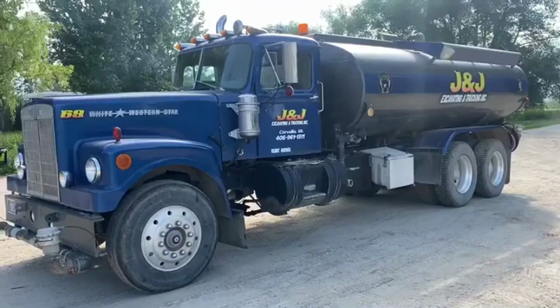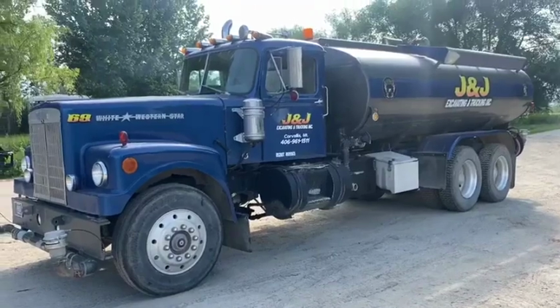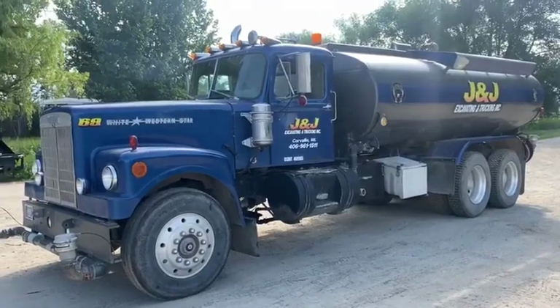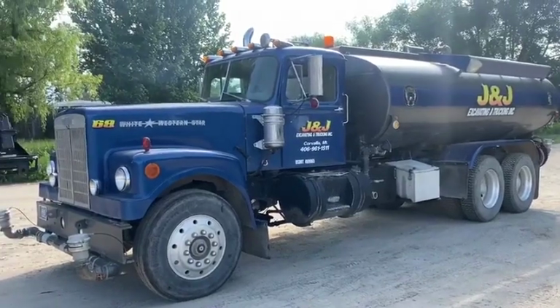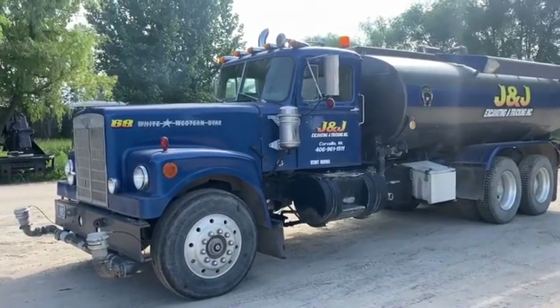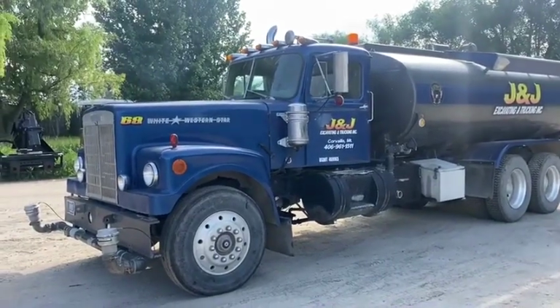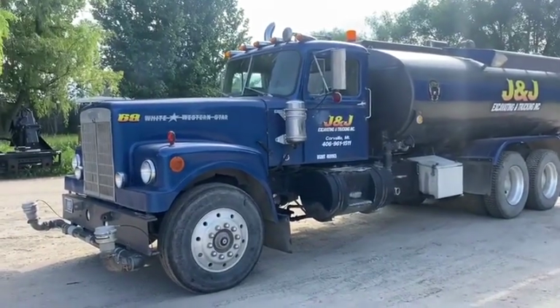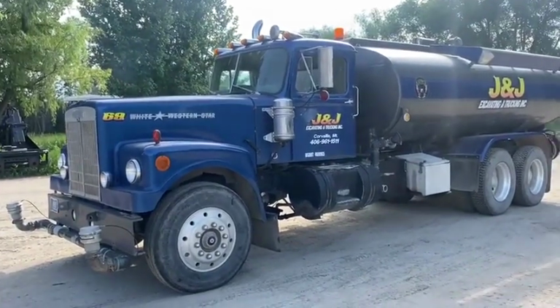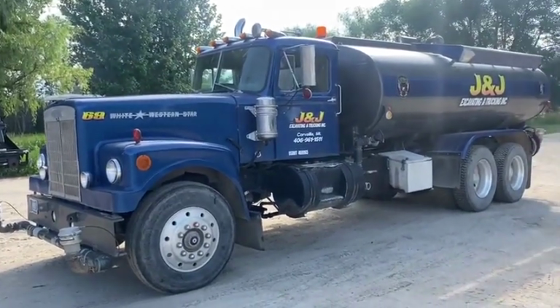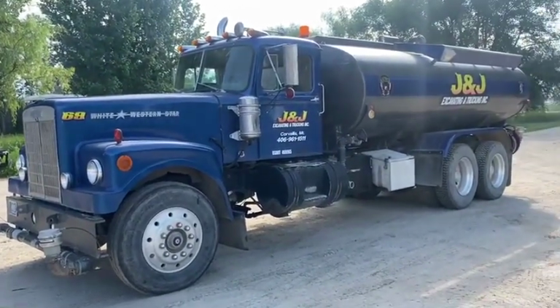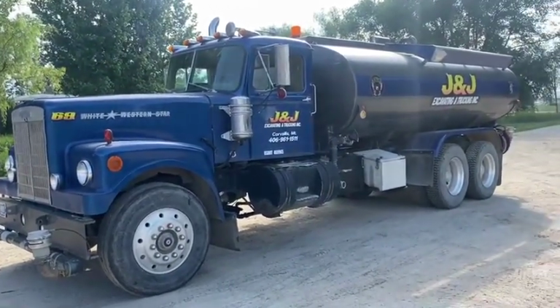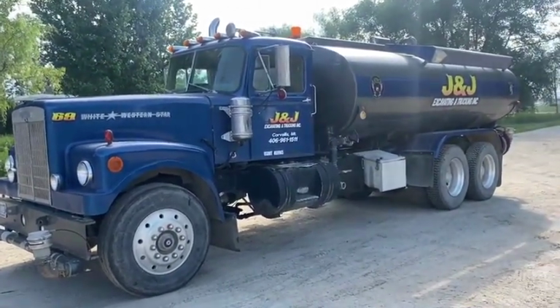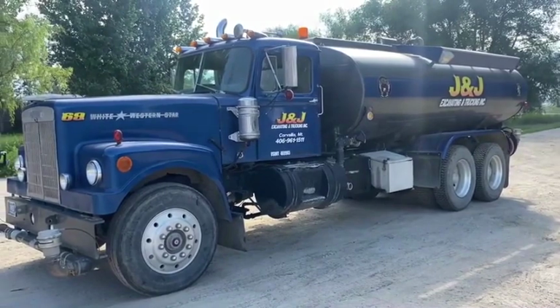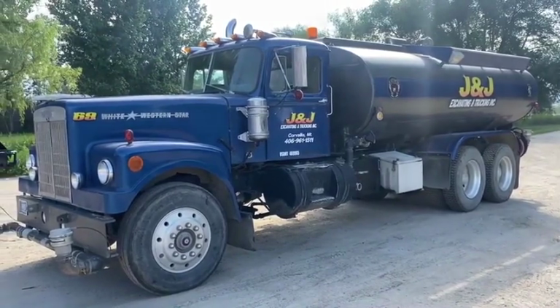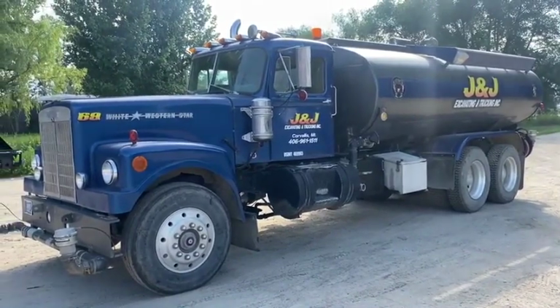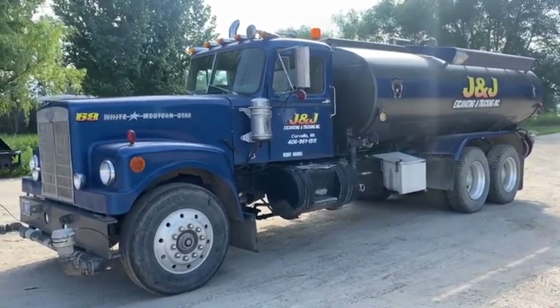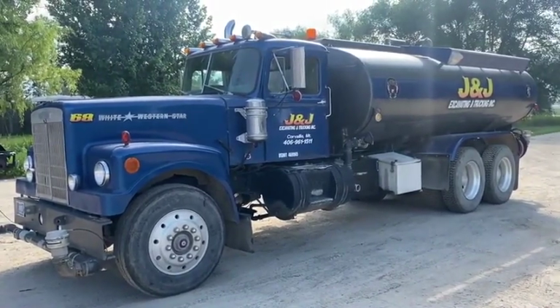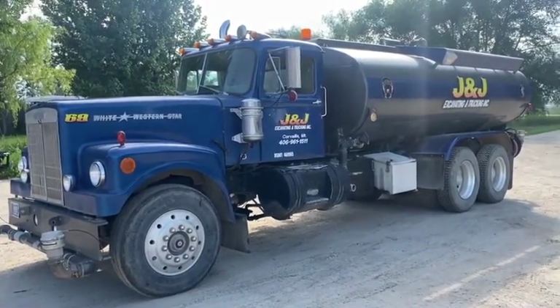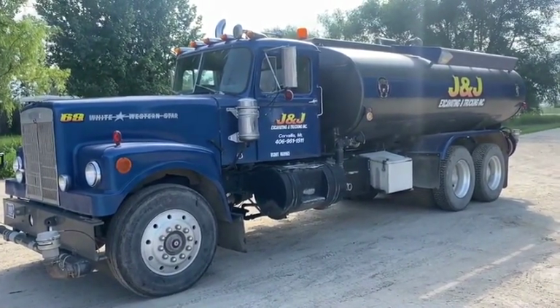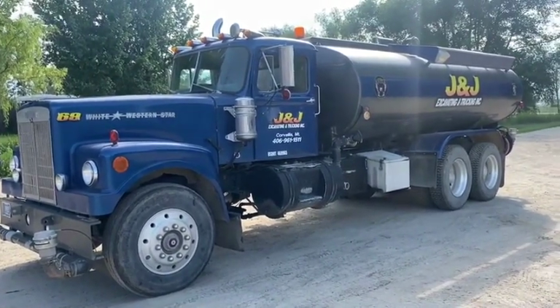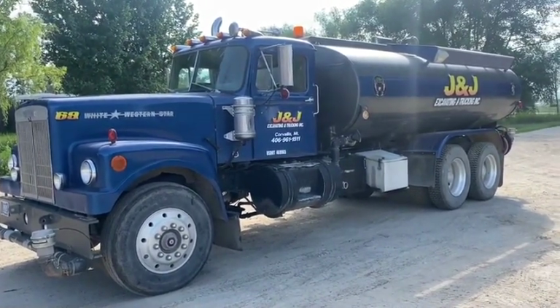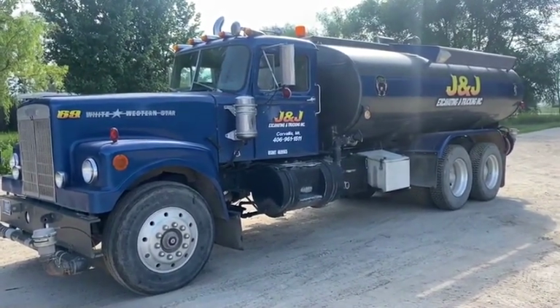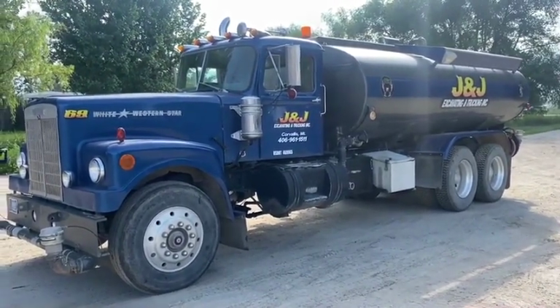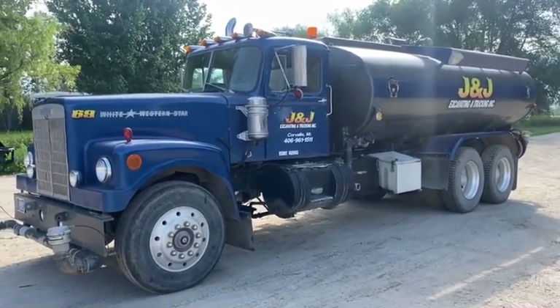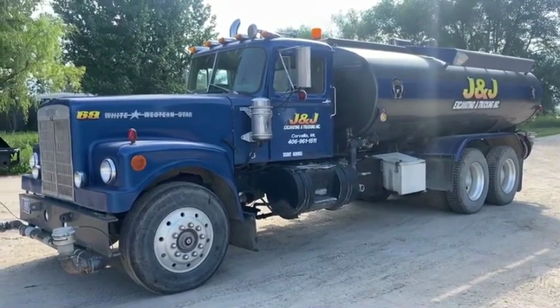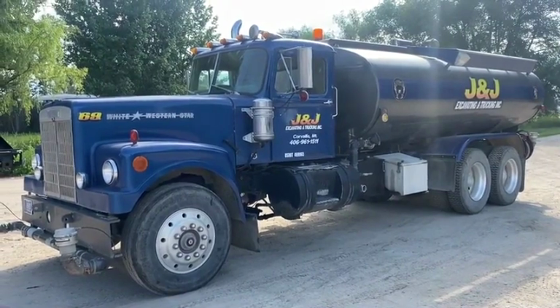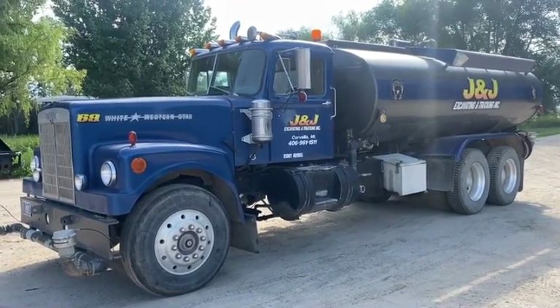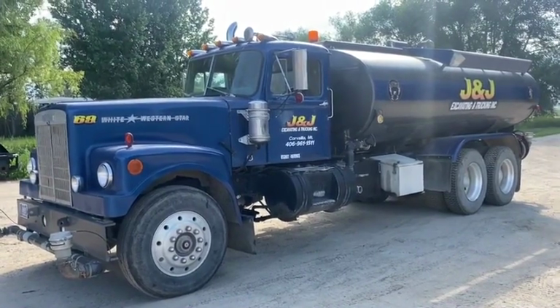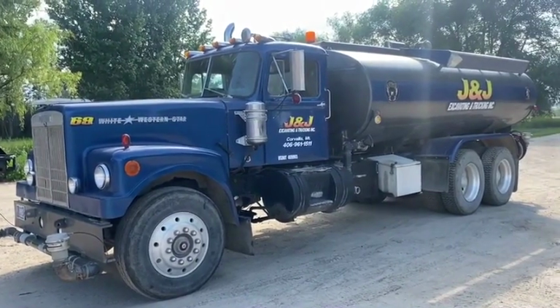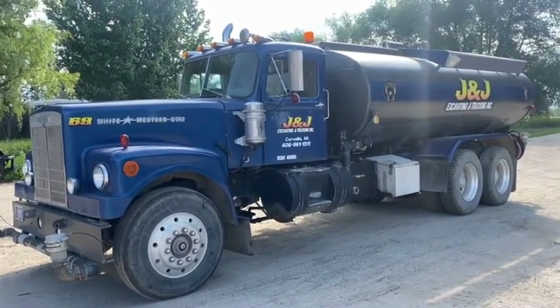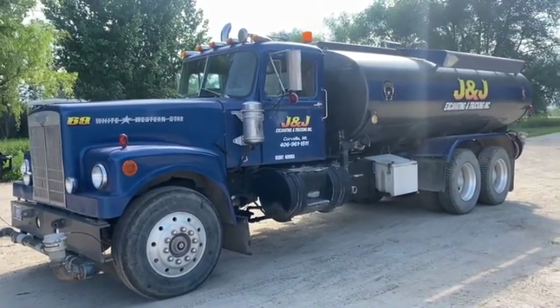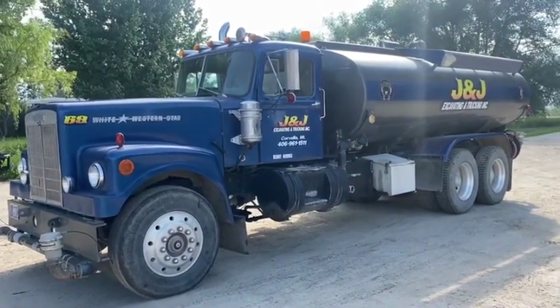Hello folks, Jason Klinkenbeard here with Rivers West Auction and Equipment and Auction Time, and we are in Hamilton, Montana — or just outside of Hamilton — today.